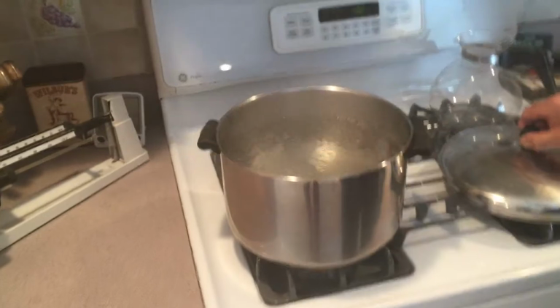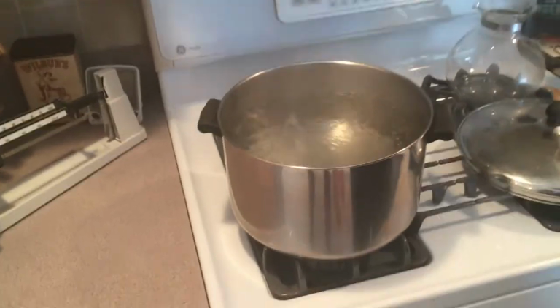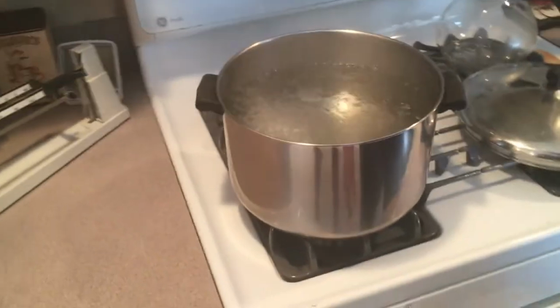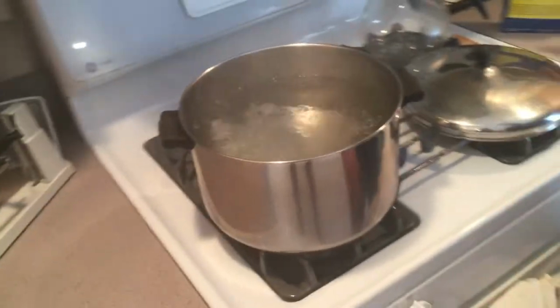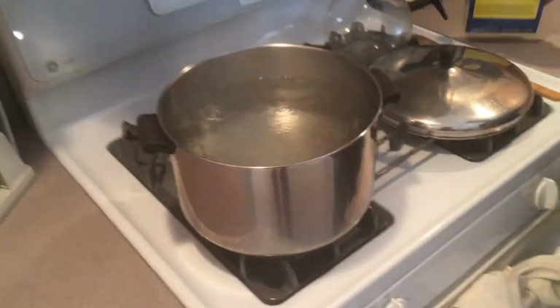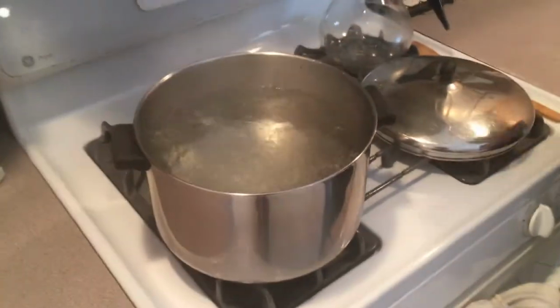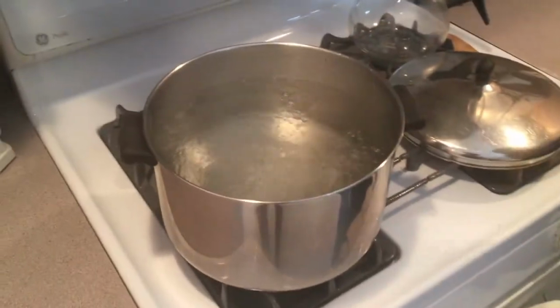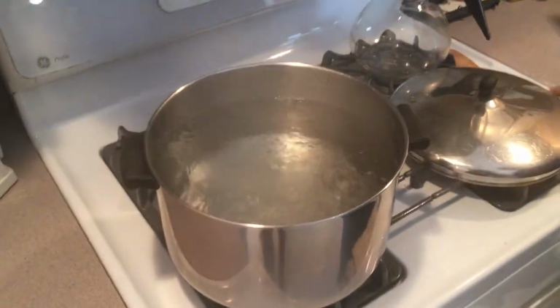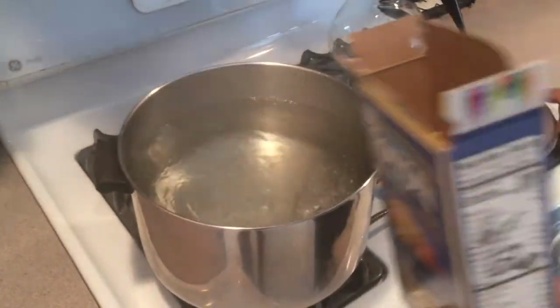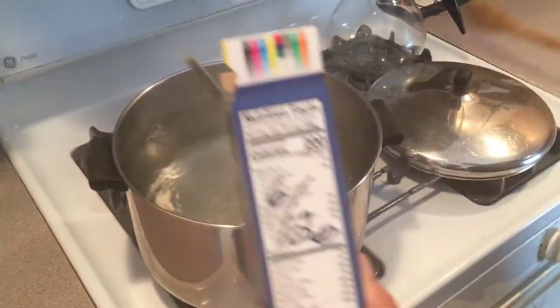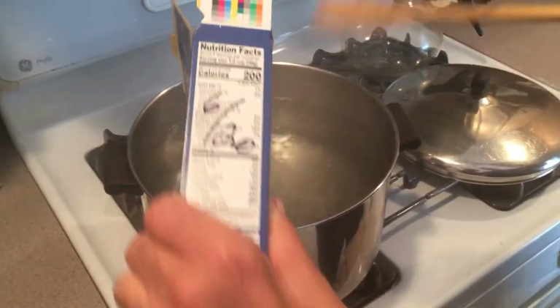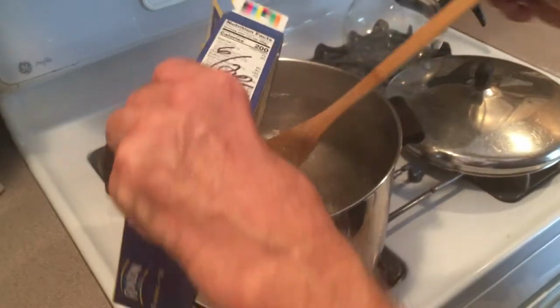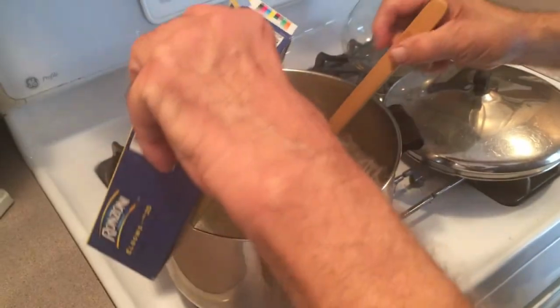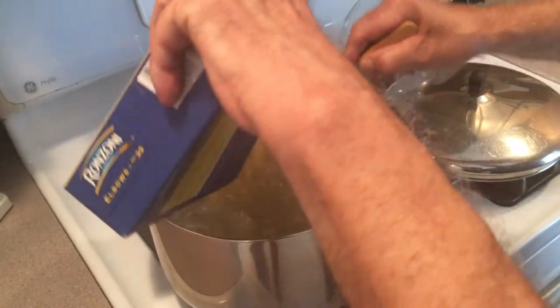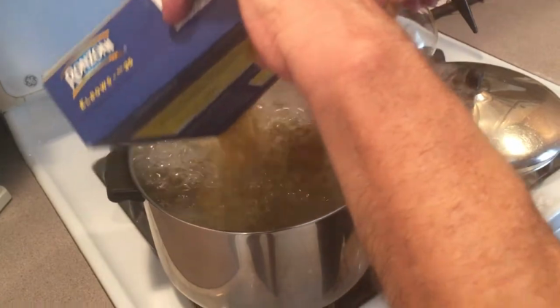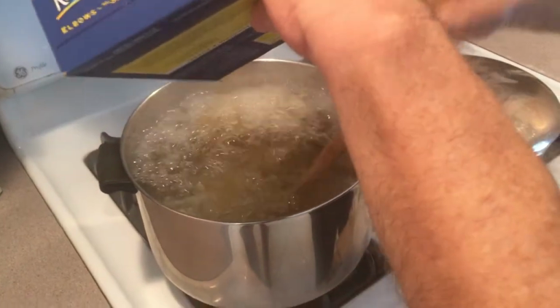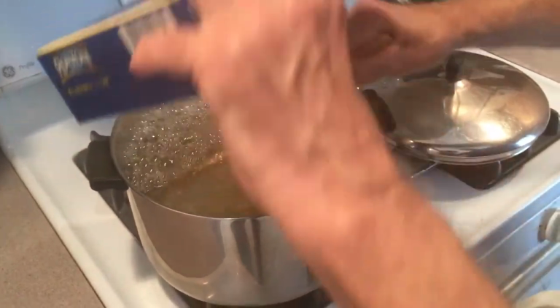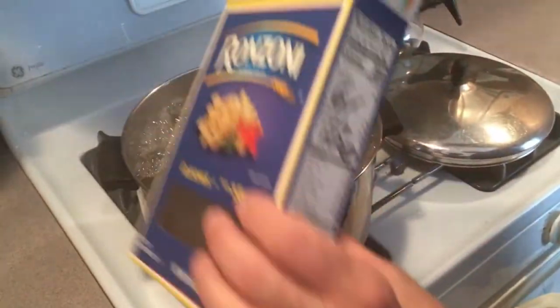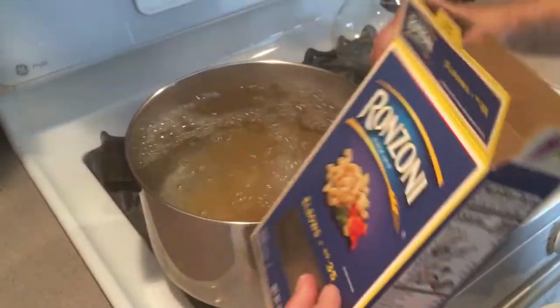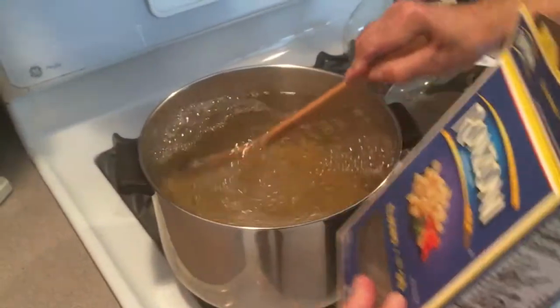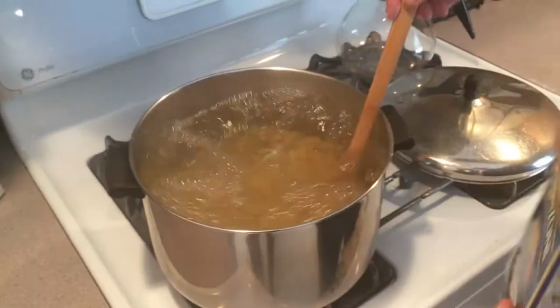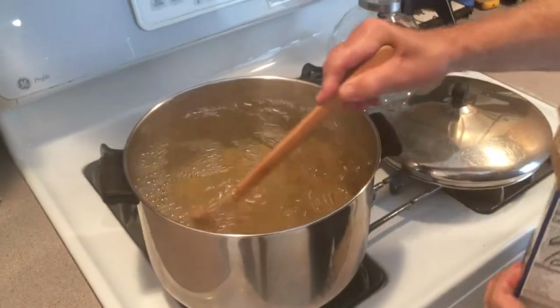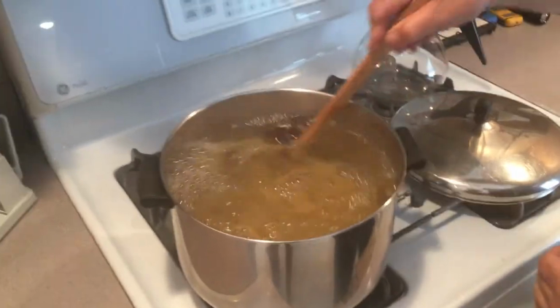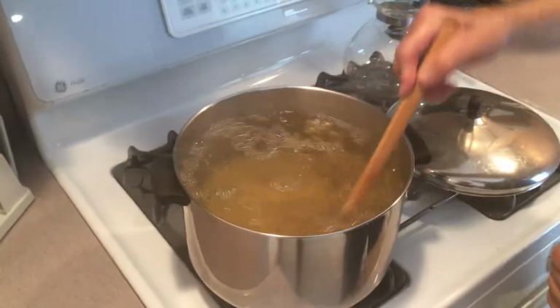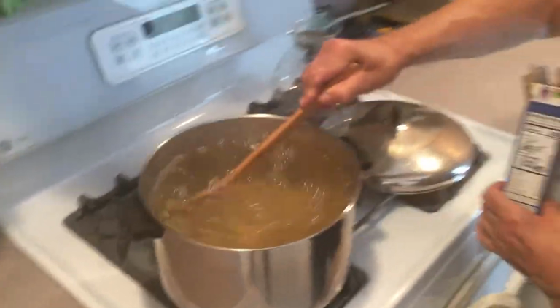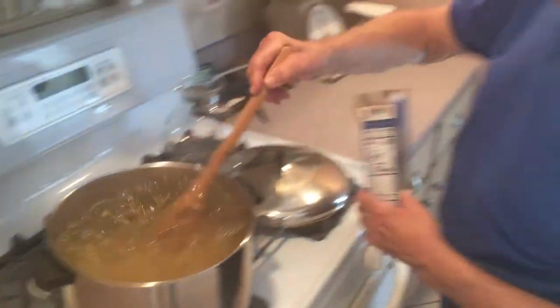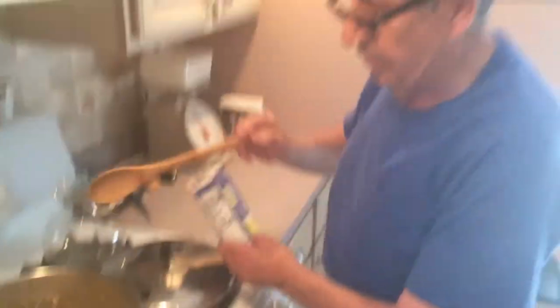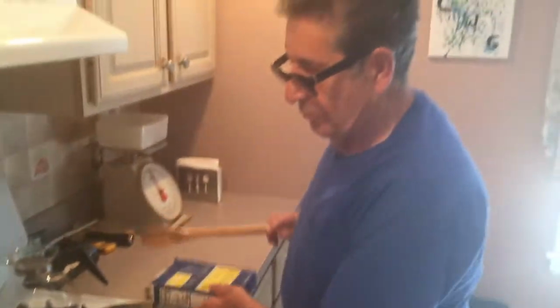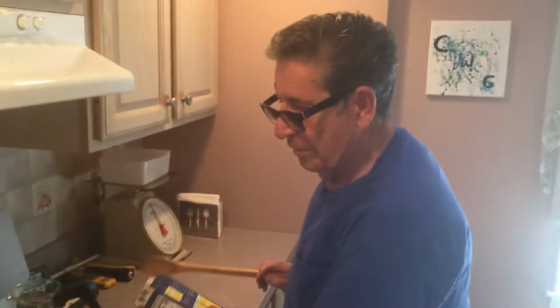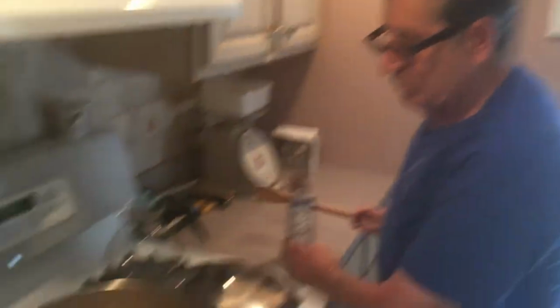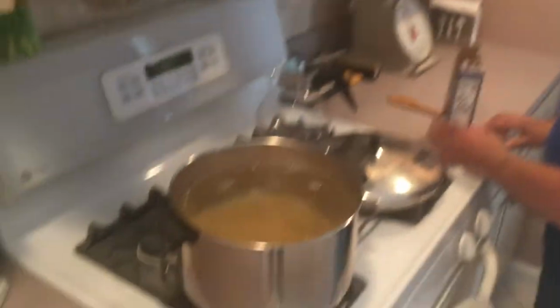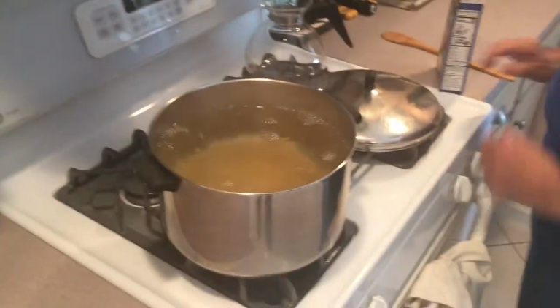I got my water boiling, and I'm going to put in a pound of elbows. I'll get back to you when this is done, and we'll start going through the recipe.